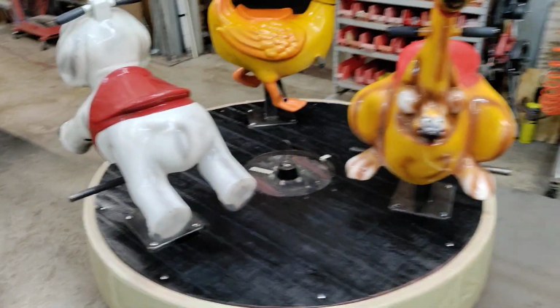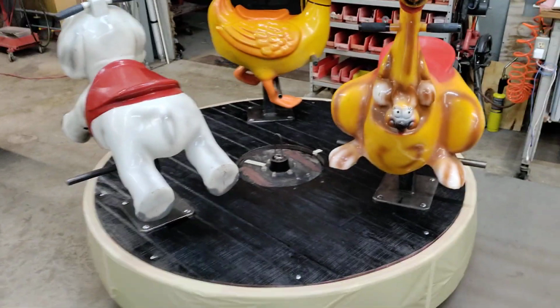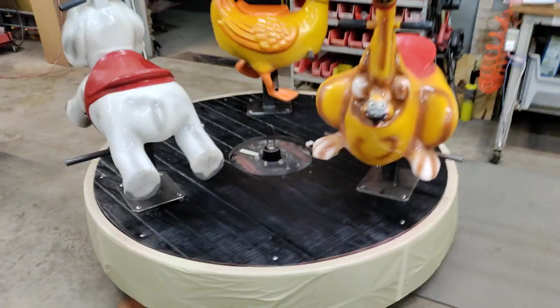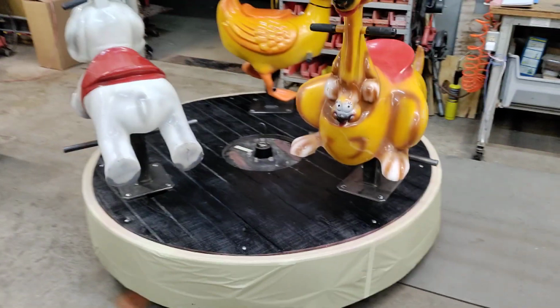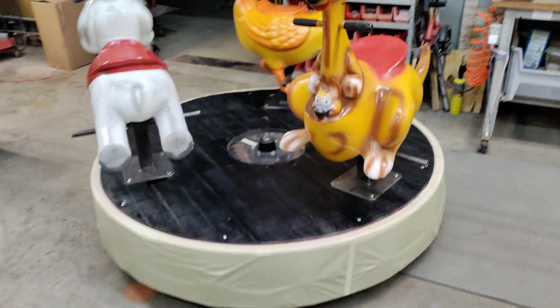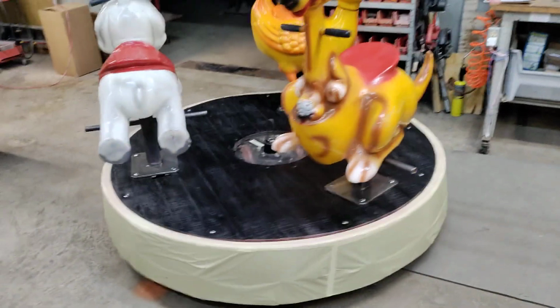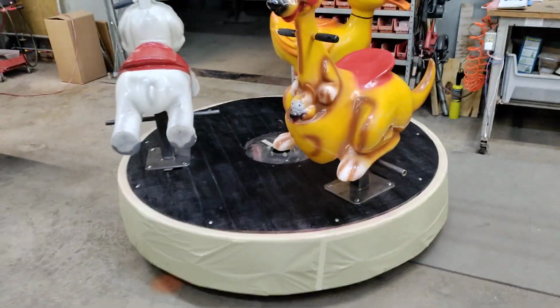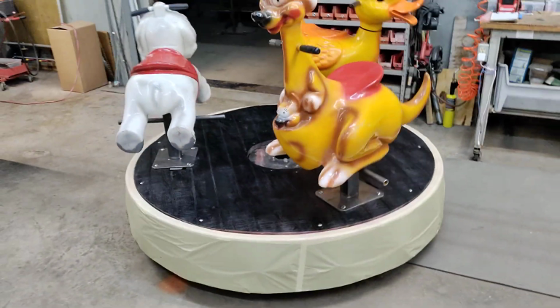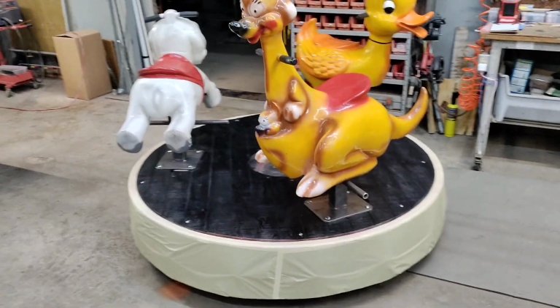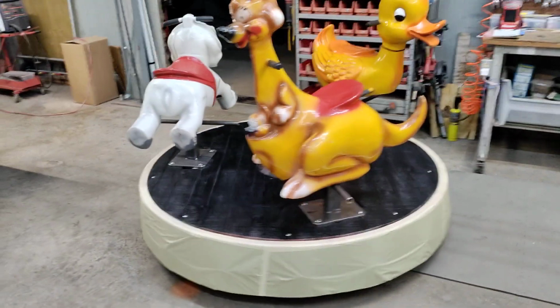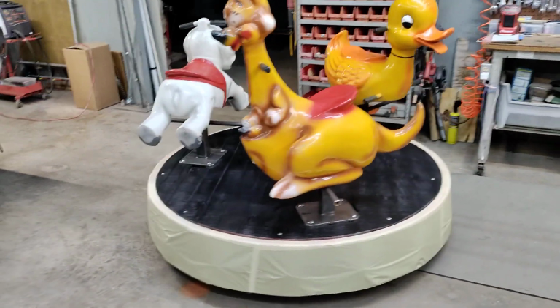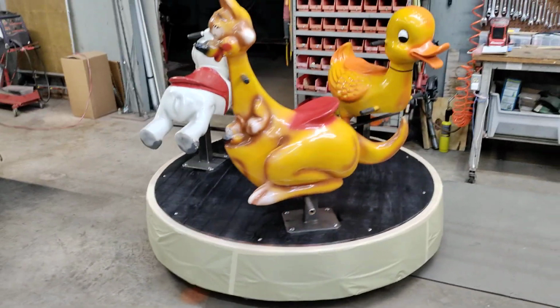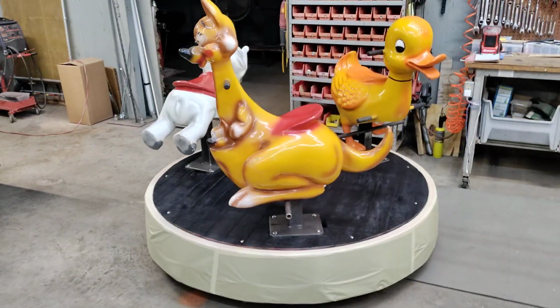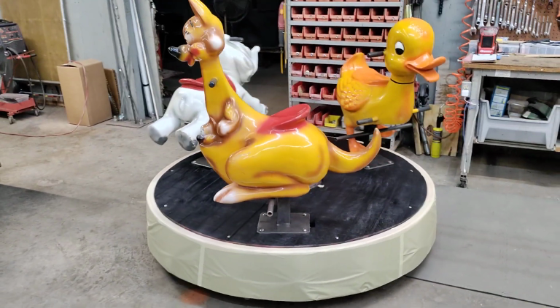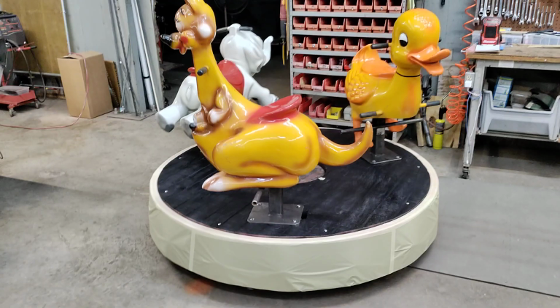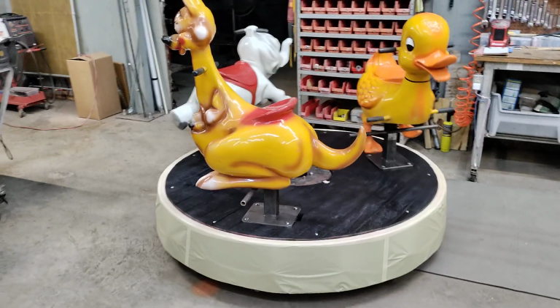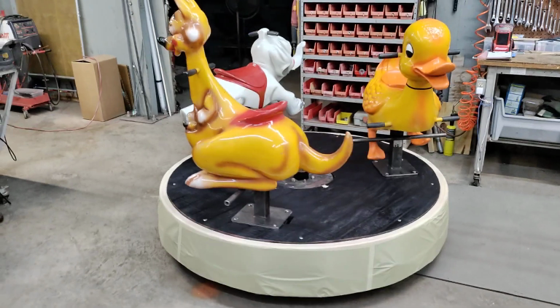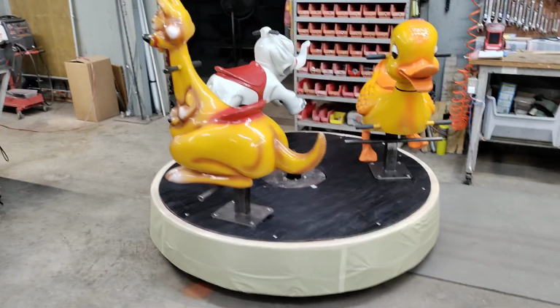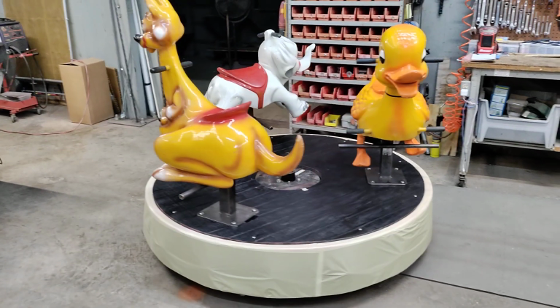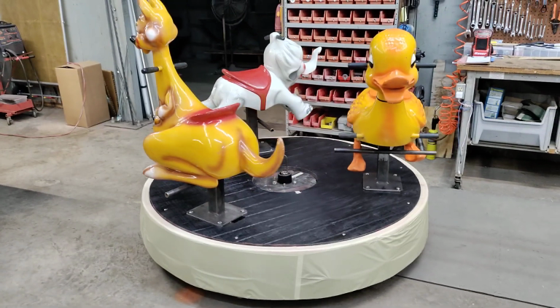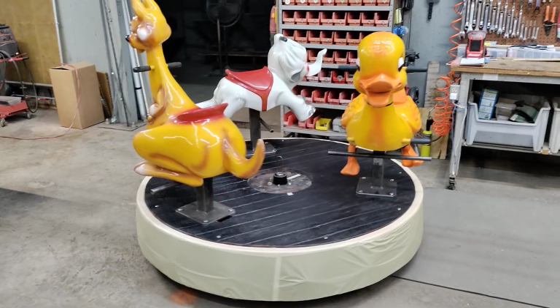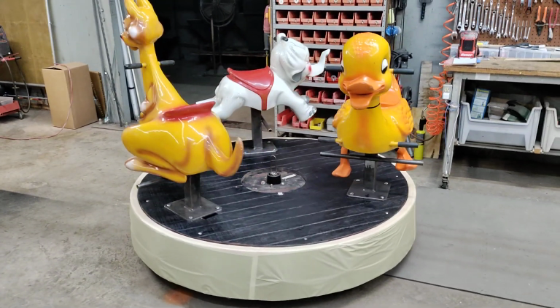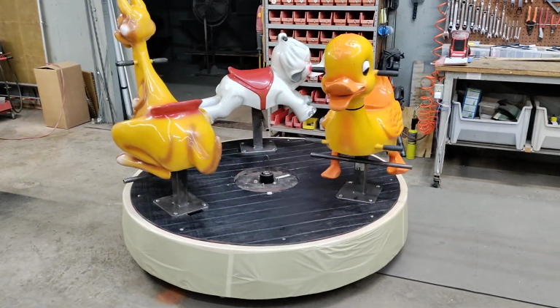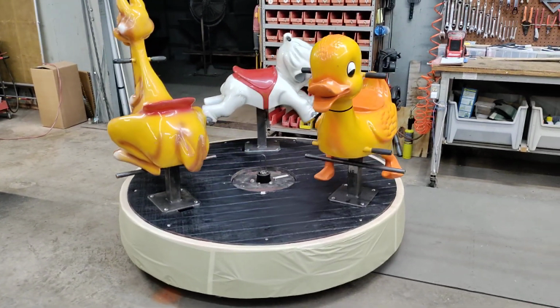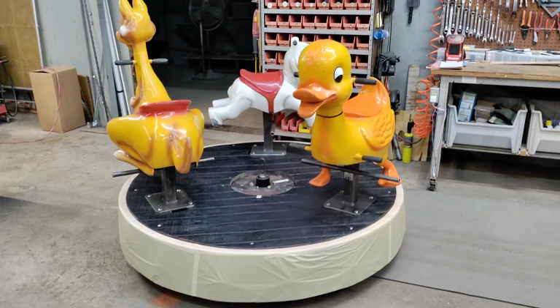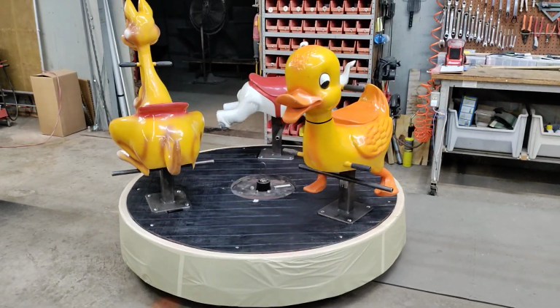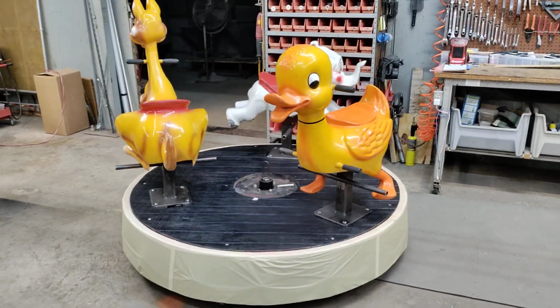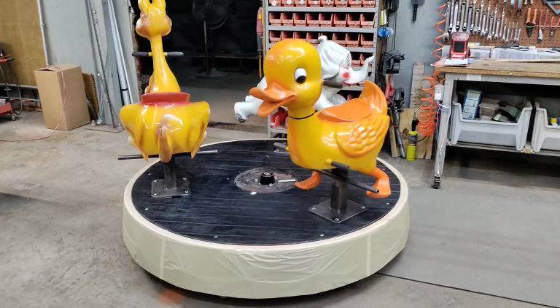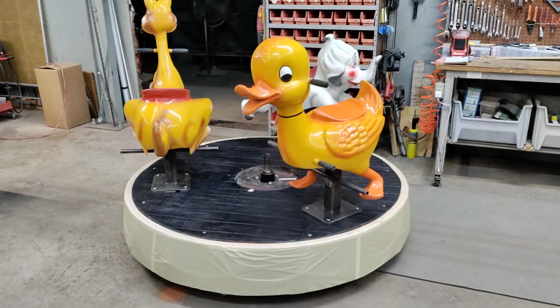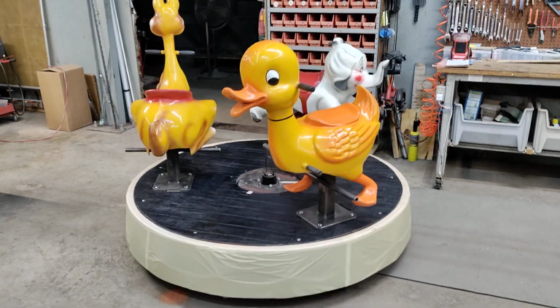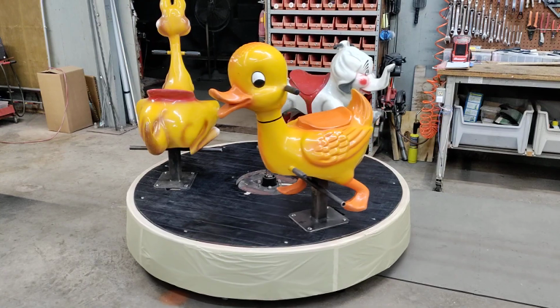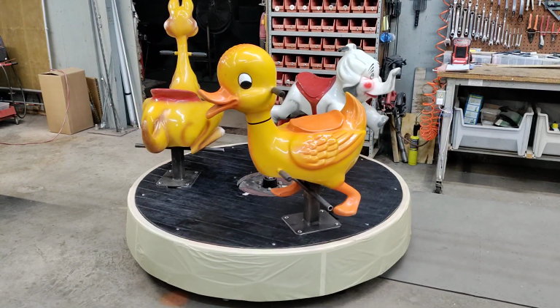I thought it'd be better to take a video for you so you could see what it looks like while it's turning, instead of just pictures. So anyway, I'll get this to you — bye.